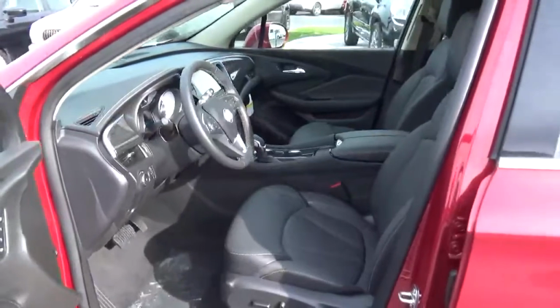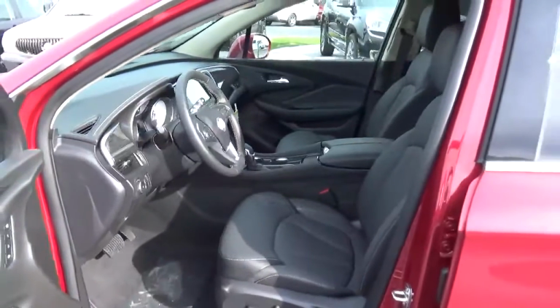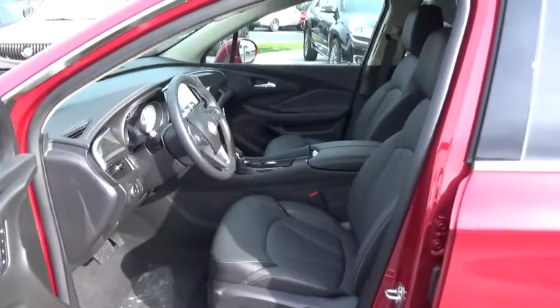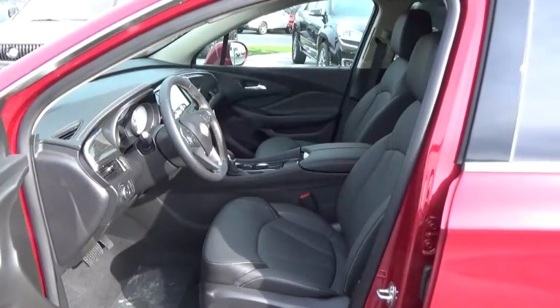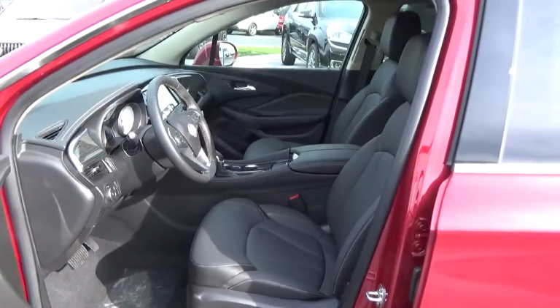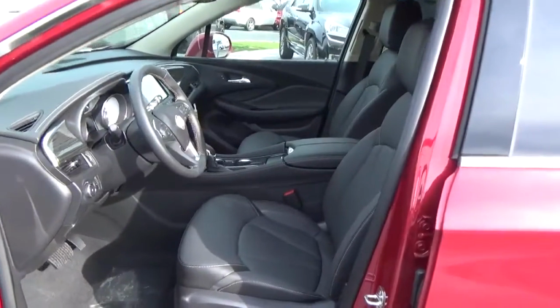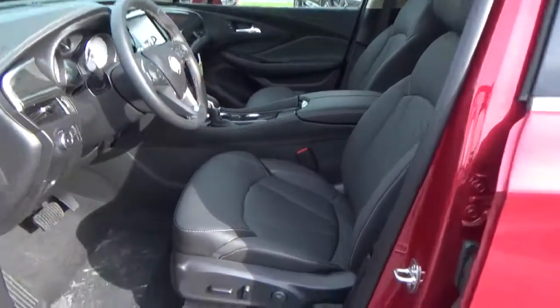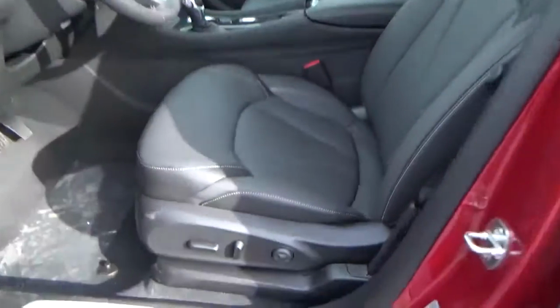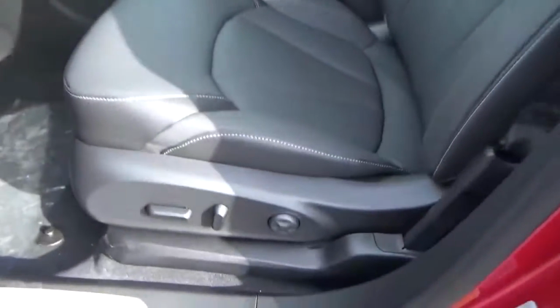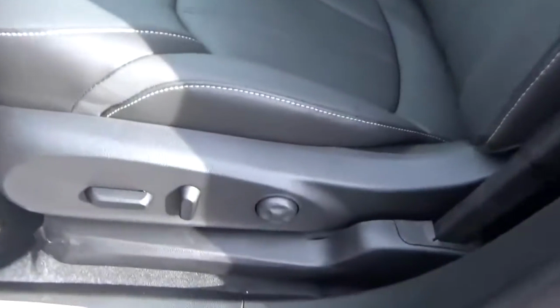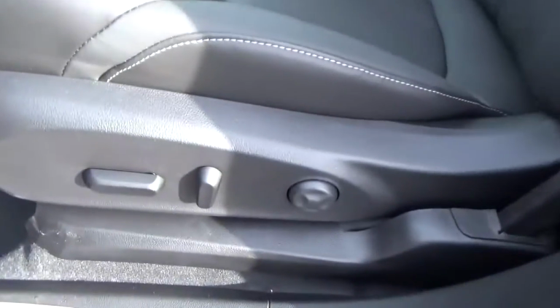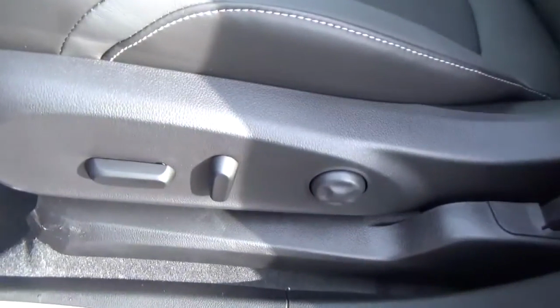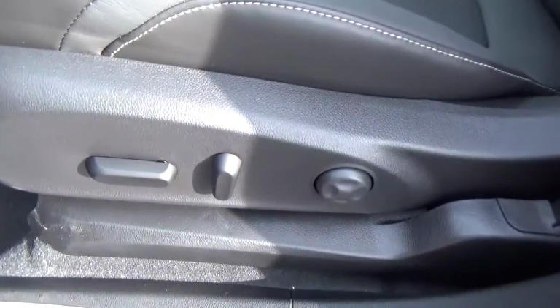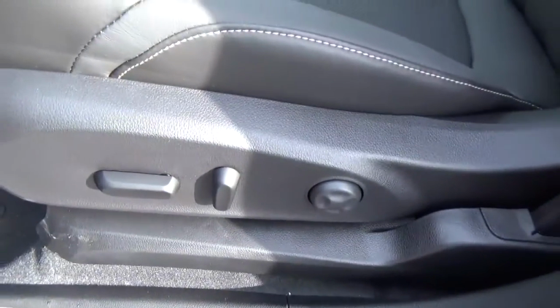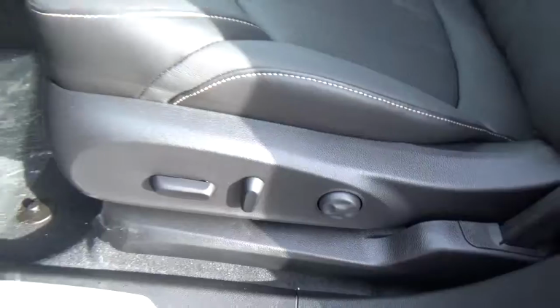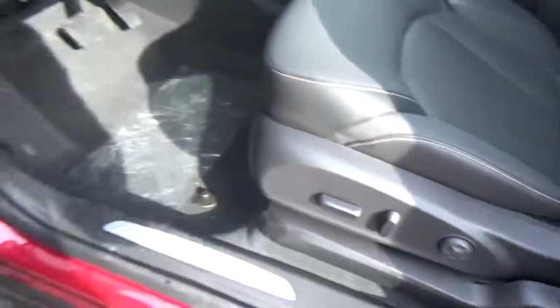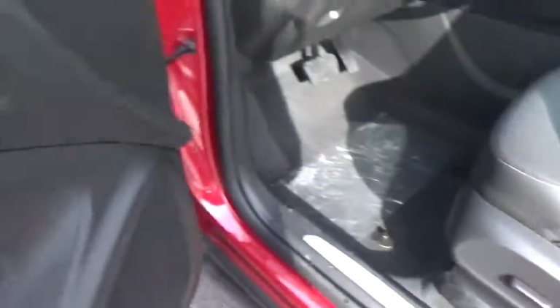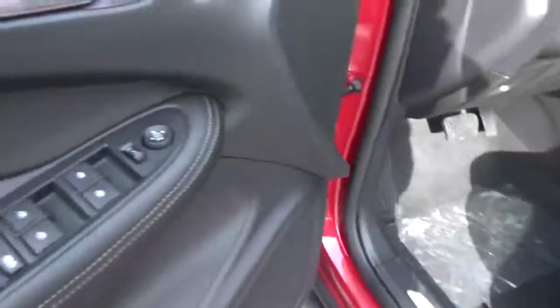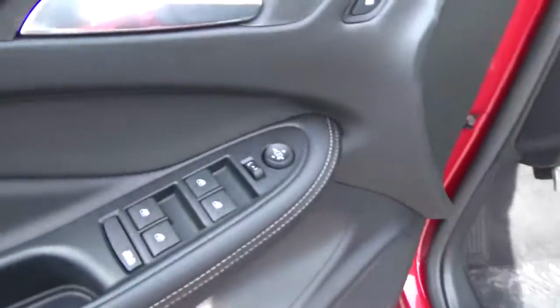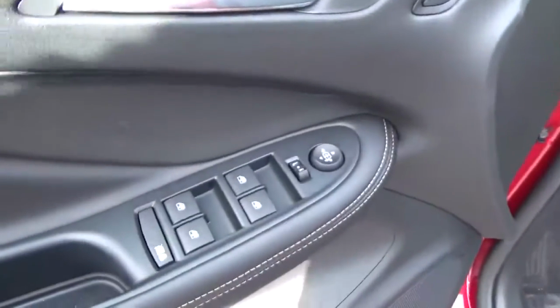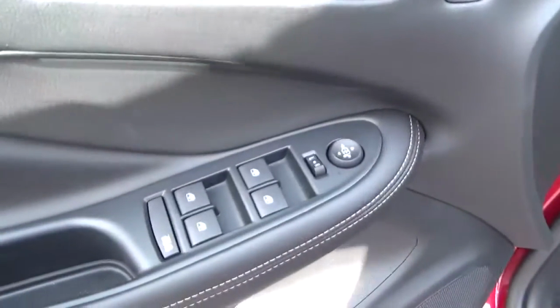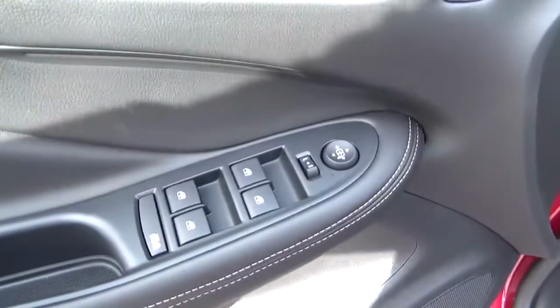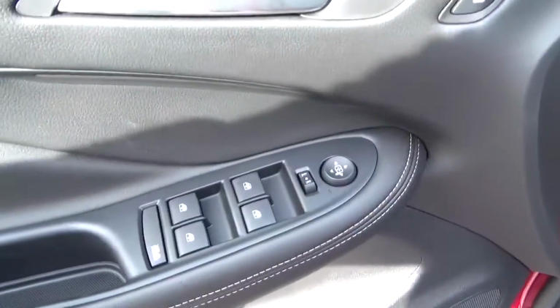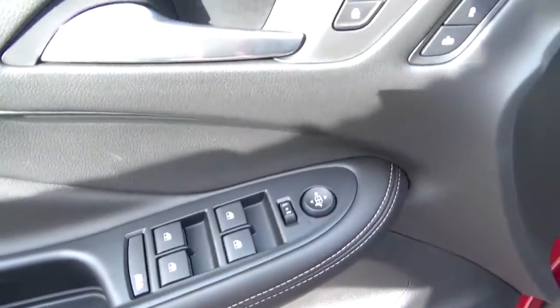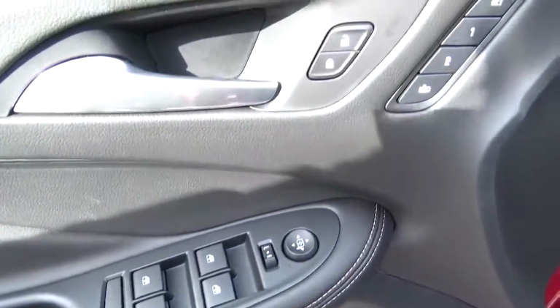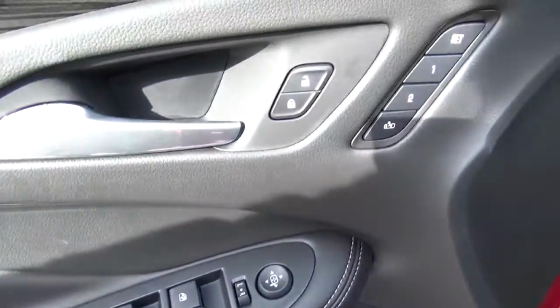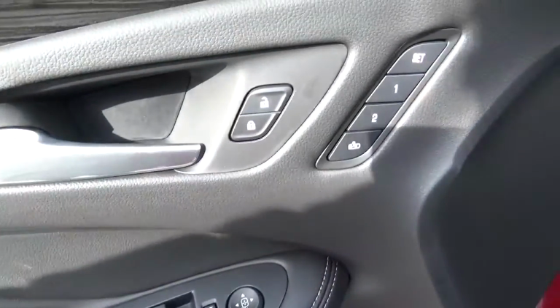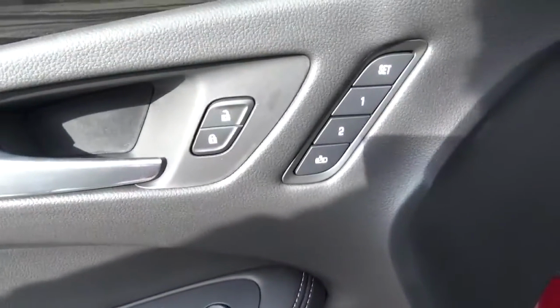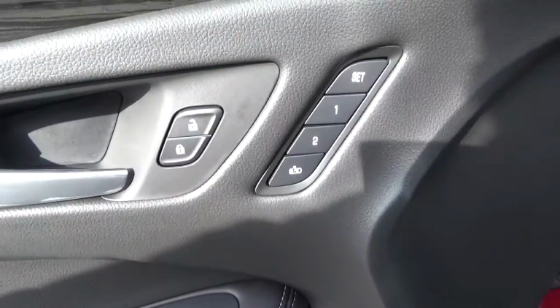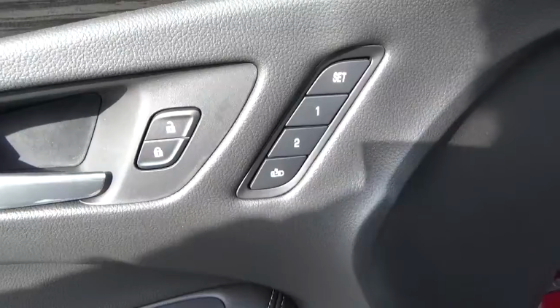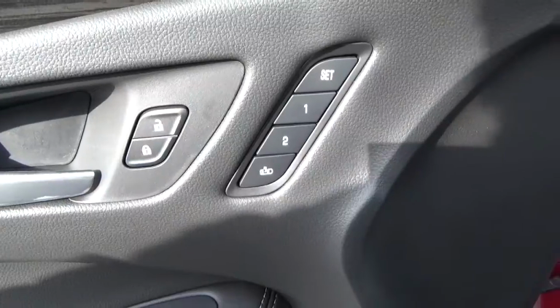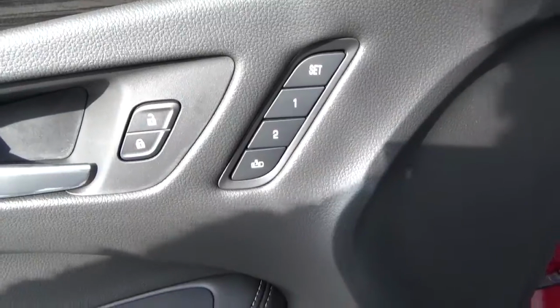Leather seats. Power driver seat. Power windows, door locks and mirrors. Driver seat memory.